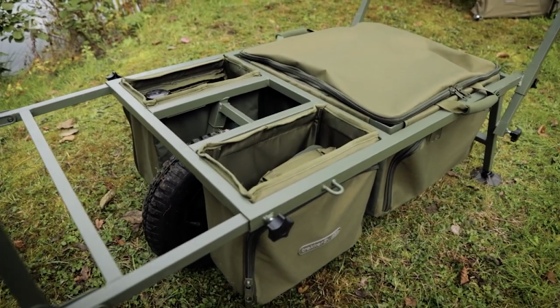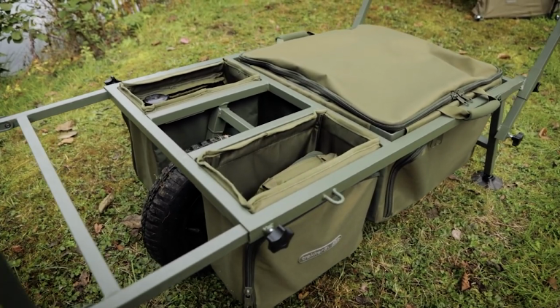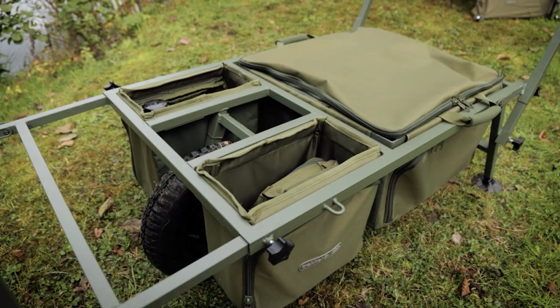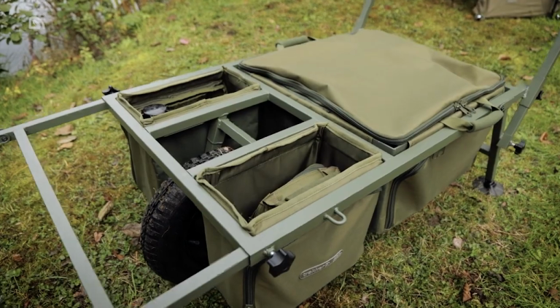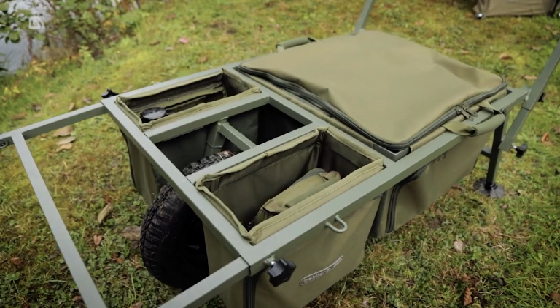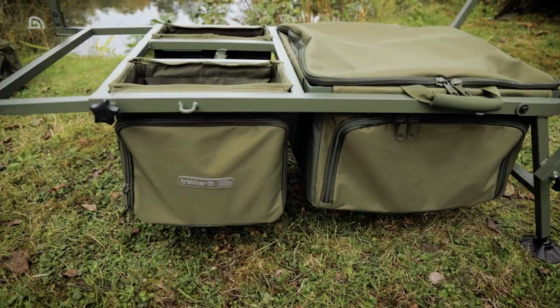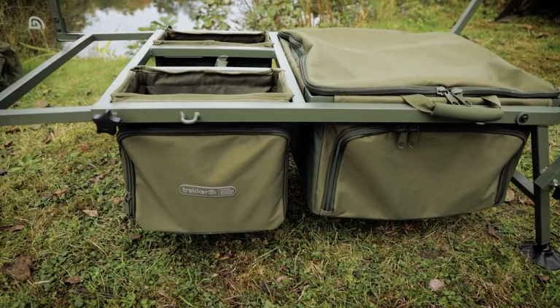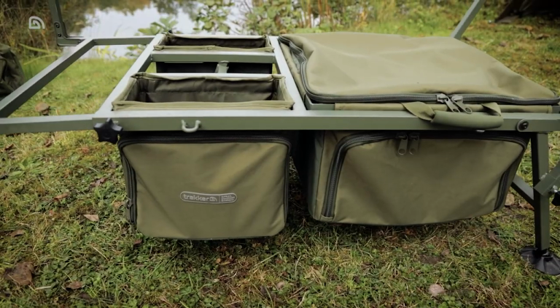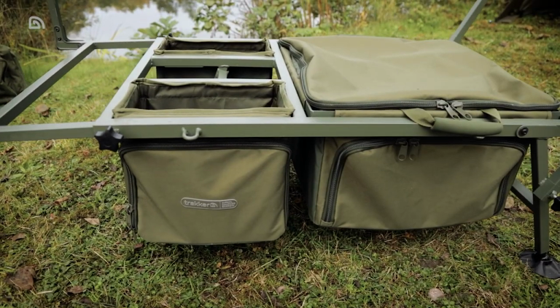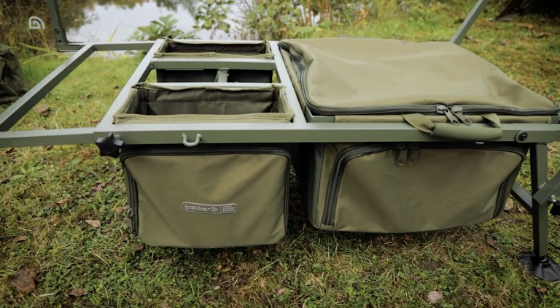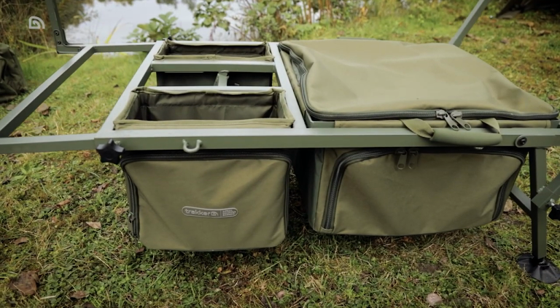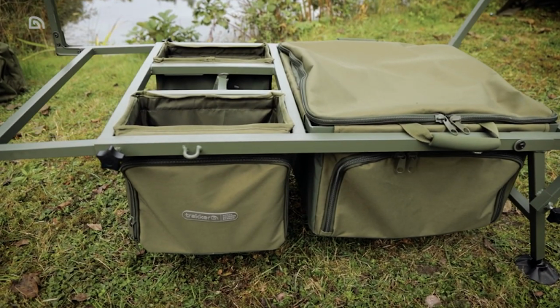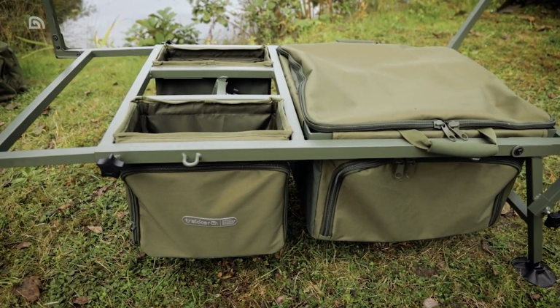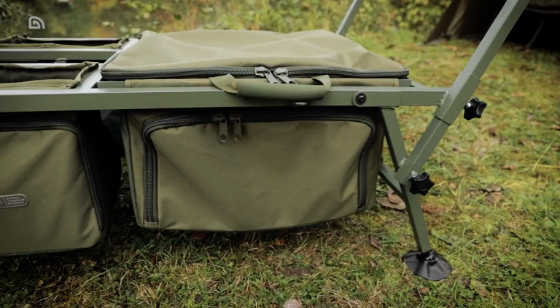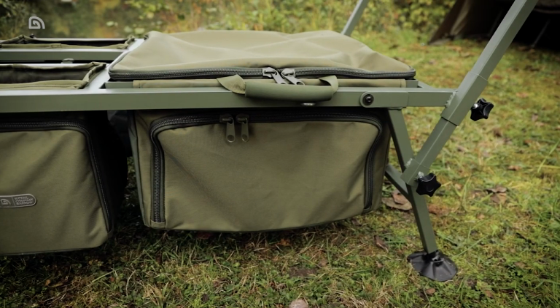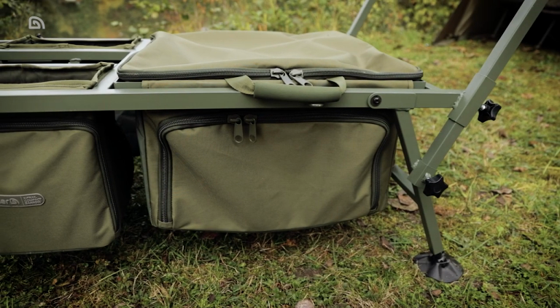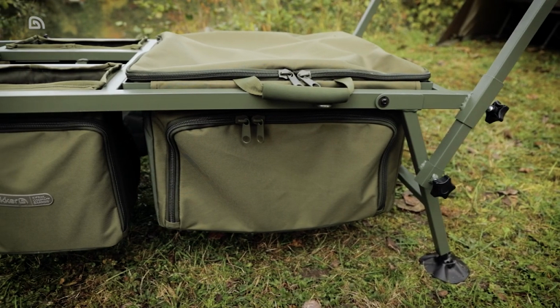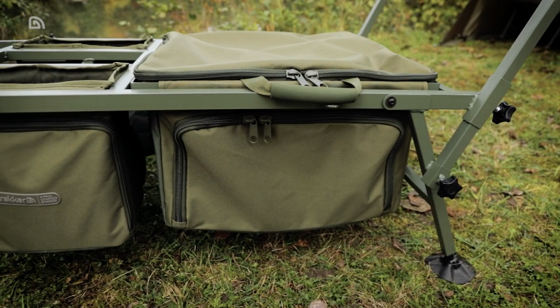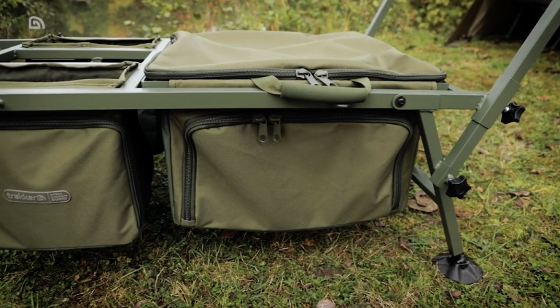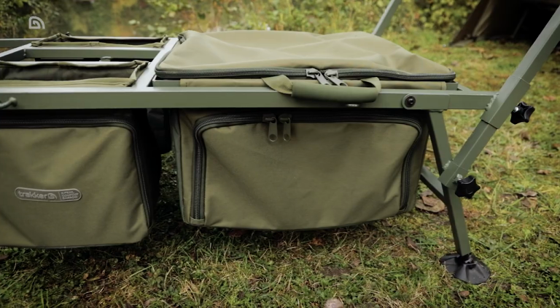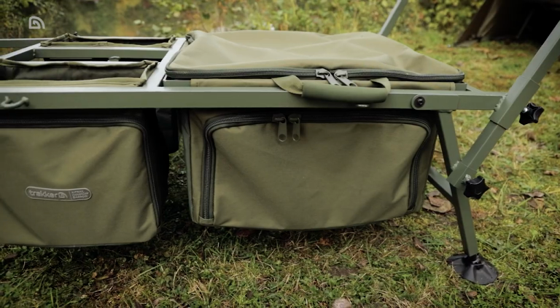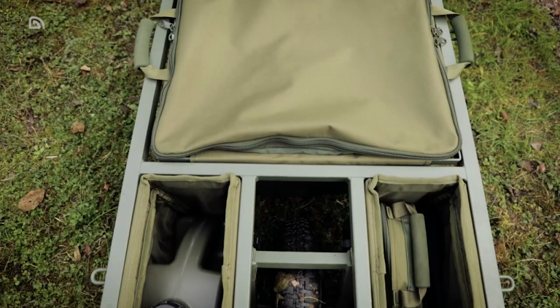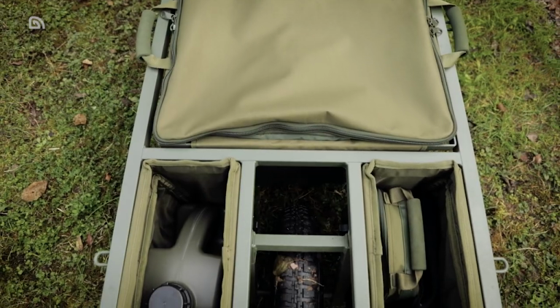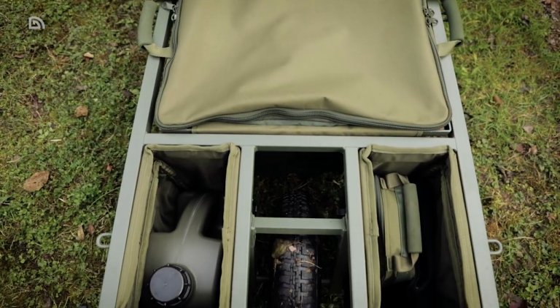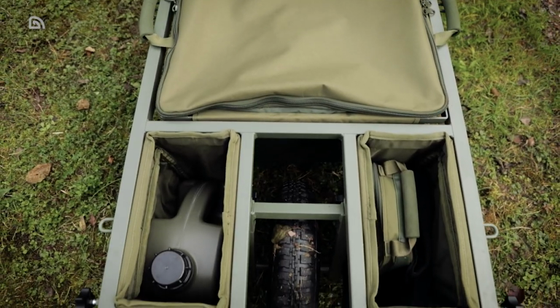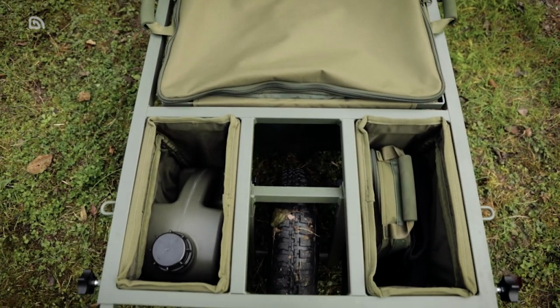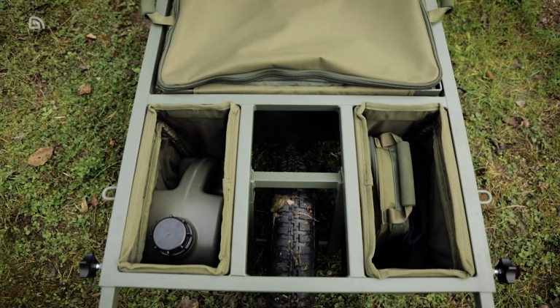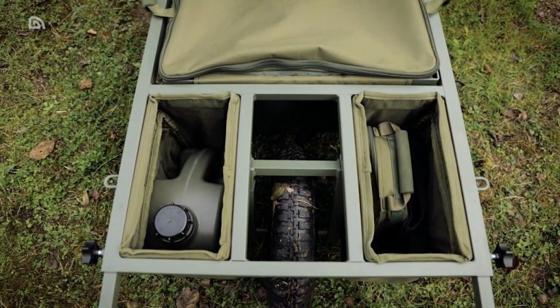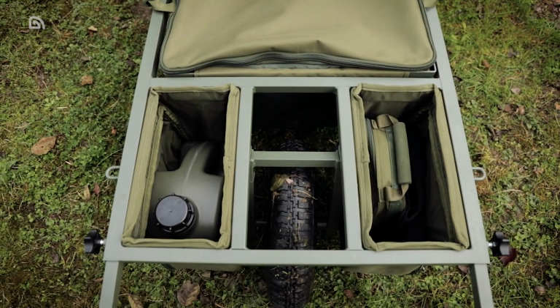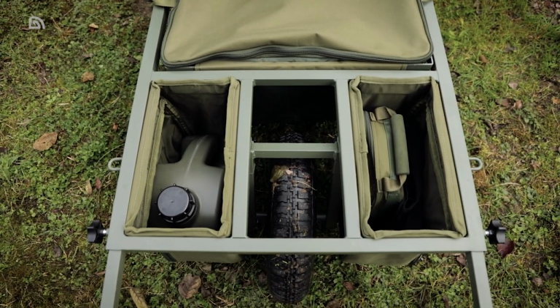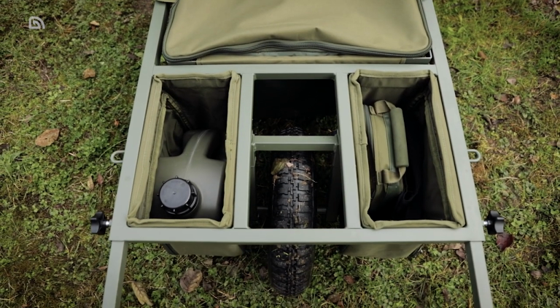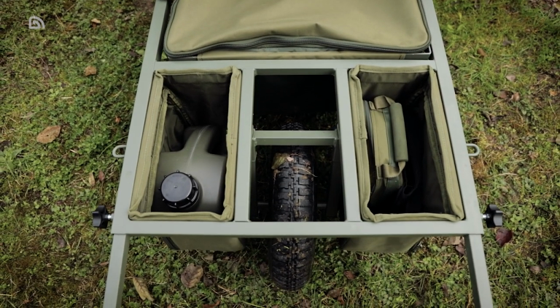Further storage is offered by the three removable, hard-wearing NXG drop-in bags which can be found on the X-Trail Compact Barrow, with one large bag sitting beneath the main central load area and two slightly smaller bags located either side of the barrow's wheel.